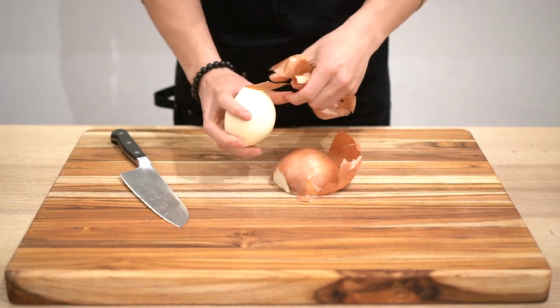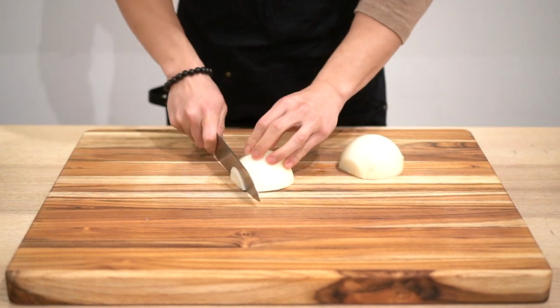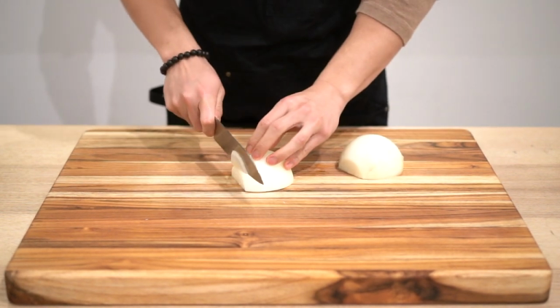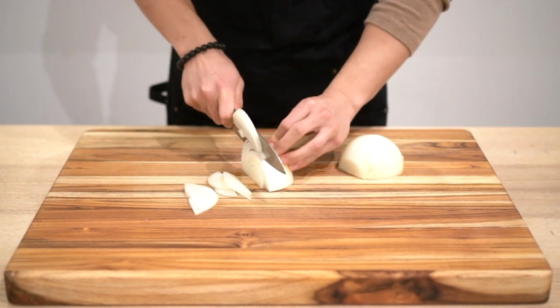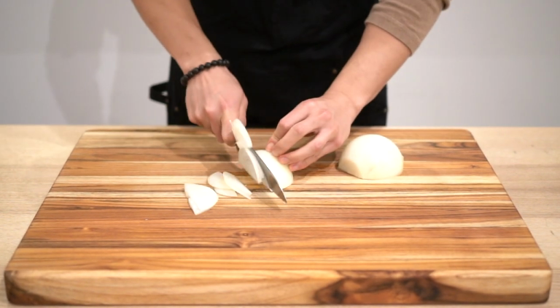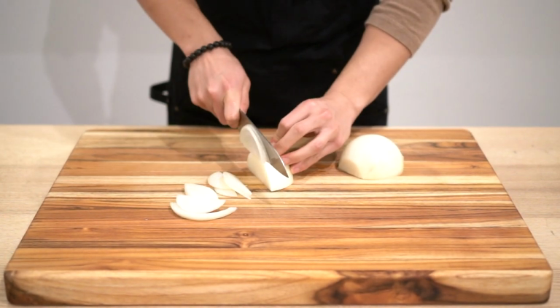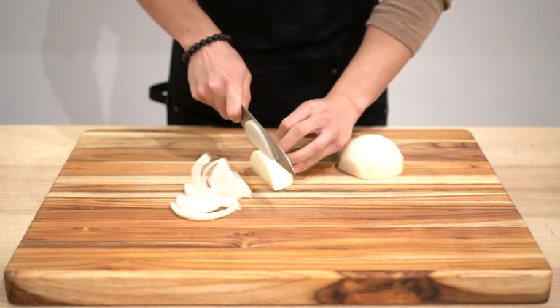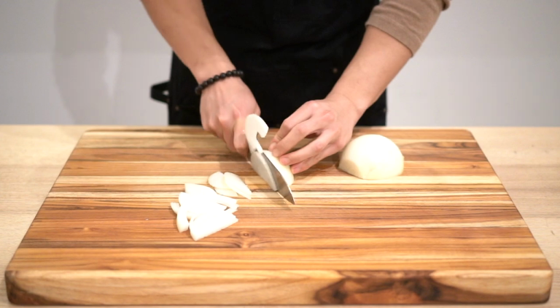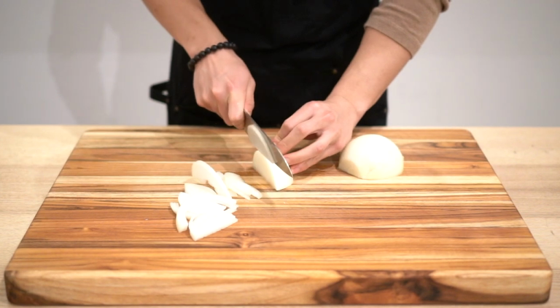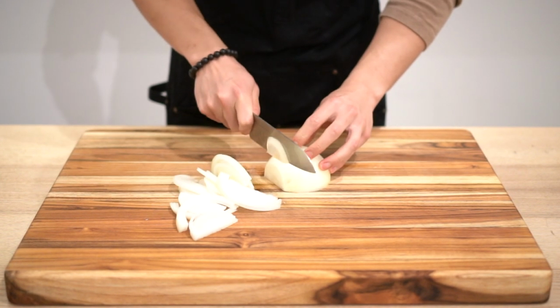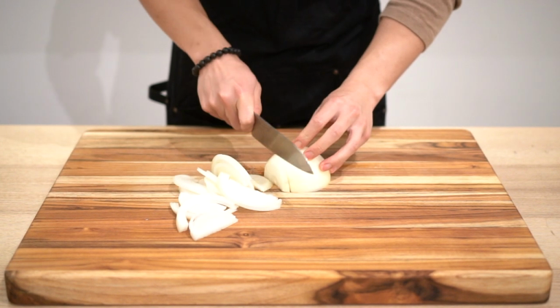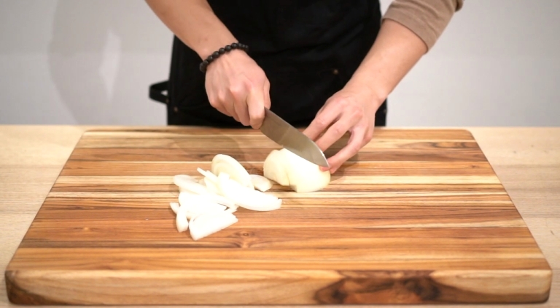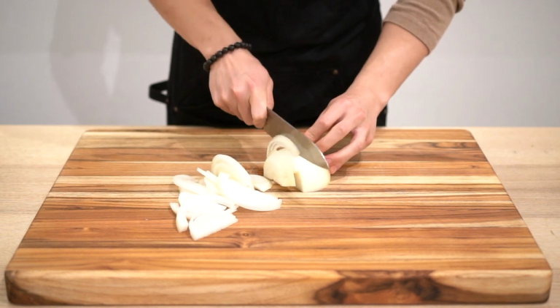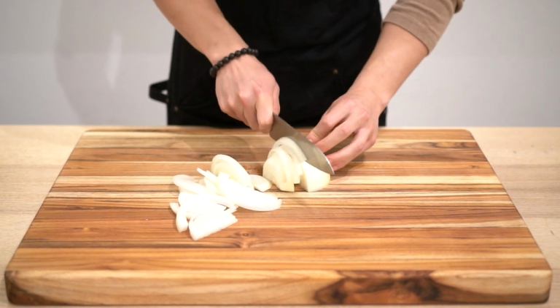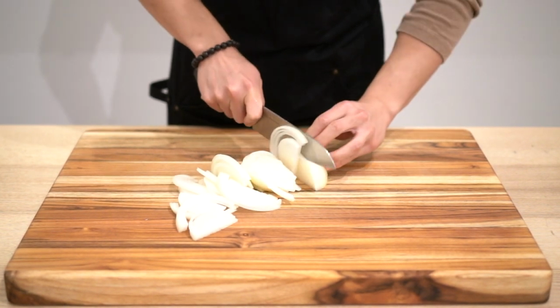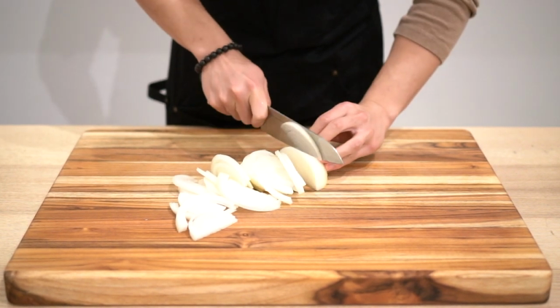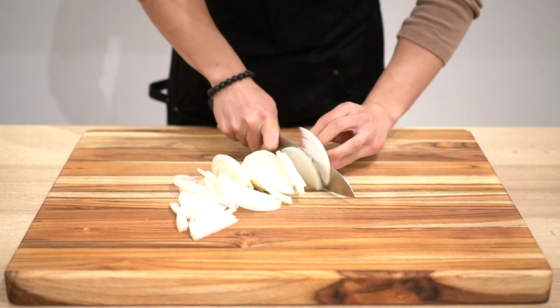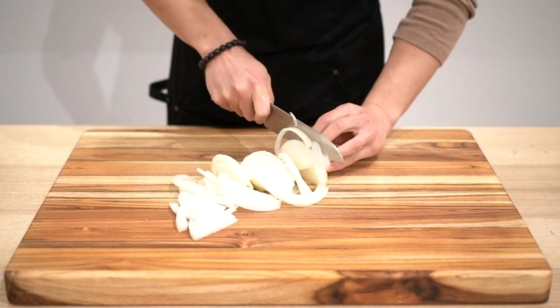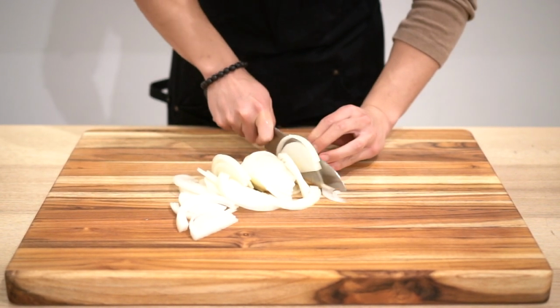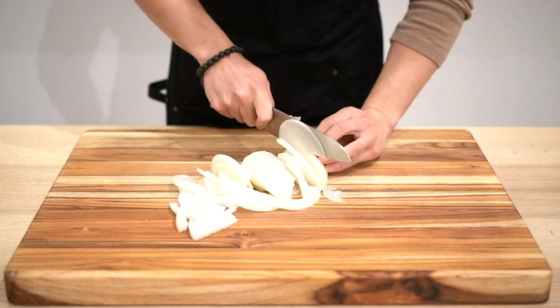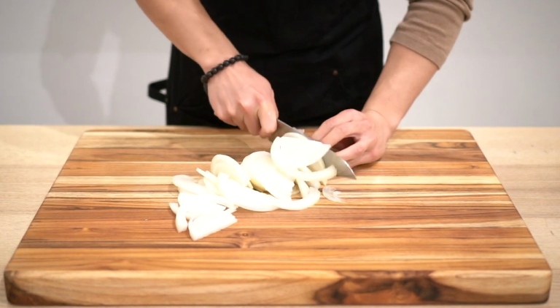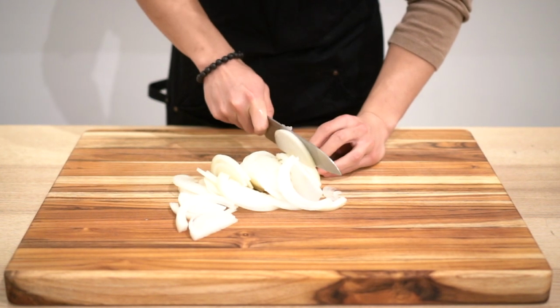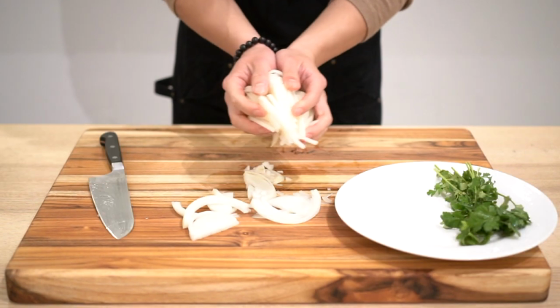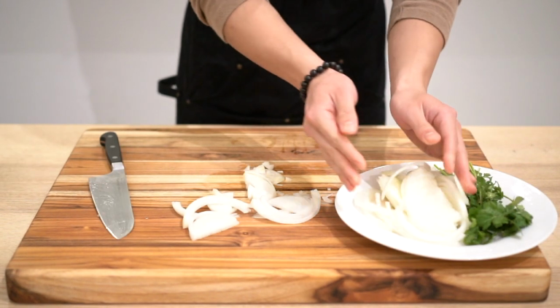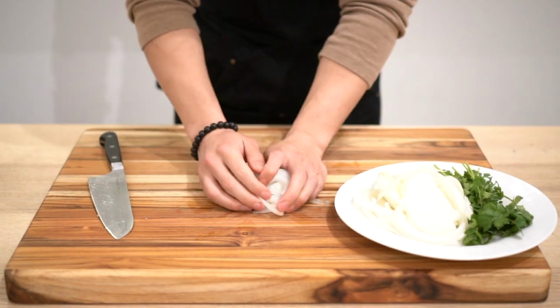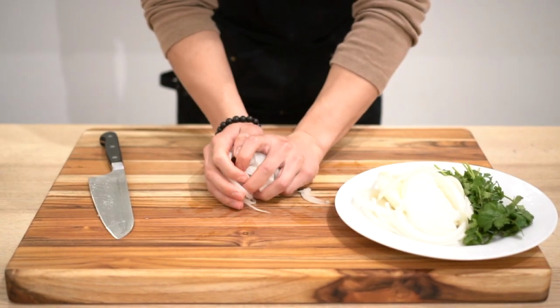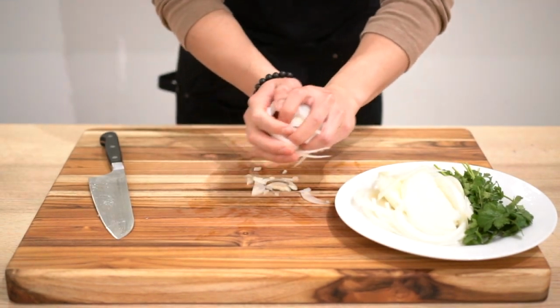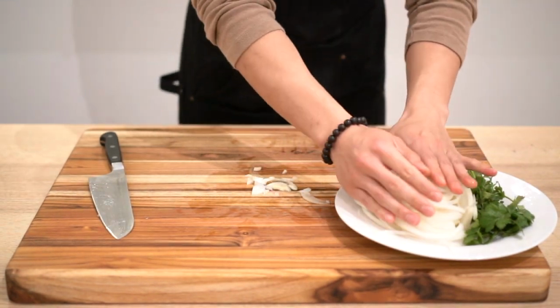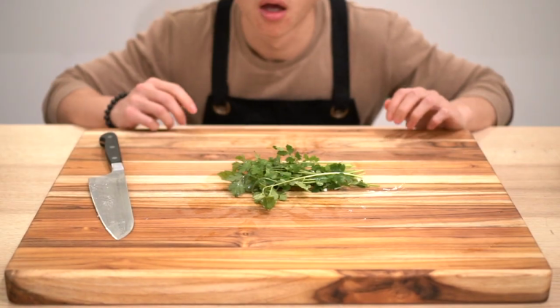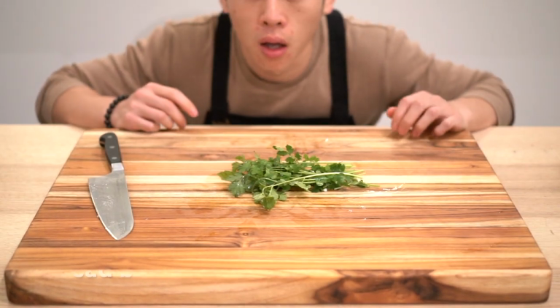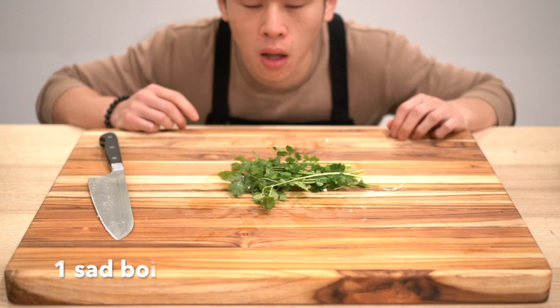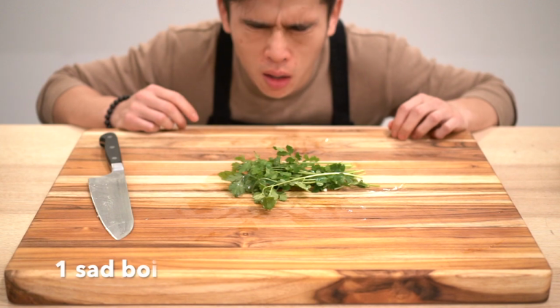First give it a rough chop. Onions are gonna make the lamb nice and aromatic and give it a little crunch, and it'll also give you a real good cry, so if you're feeling sad, you're welcome.